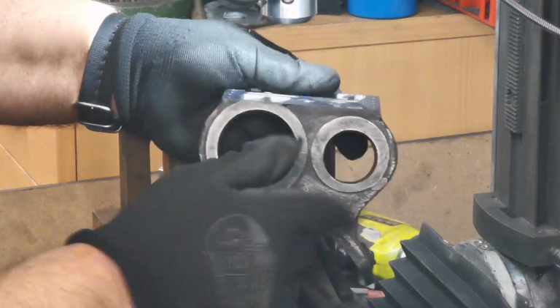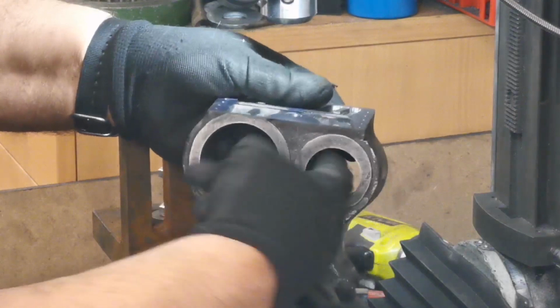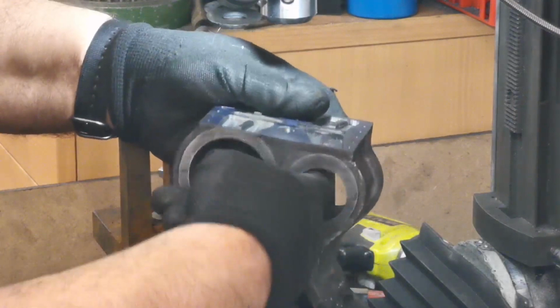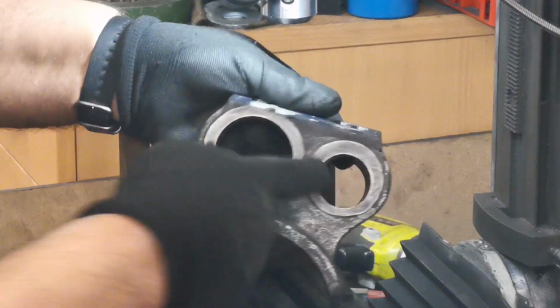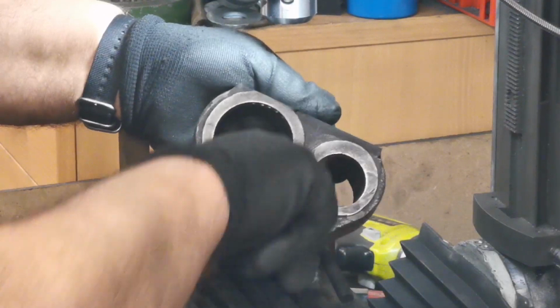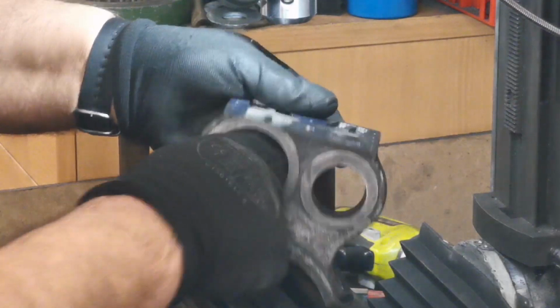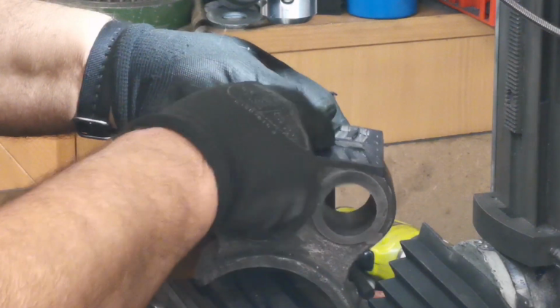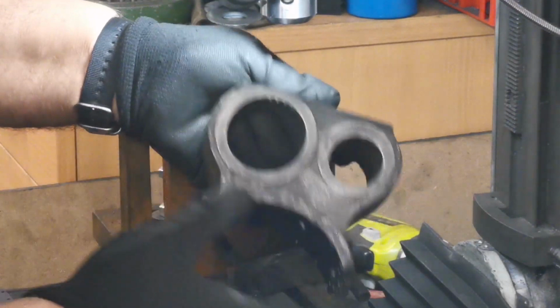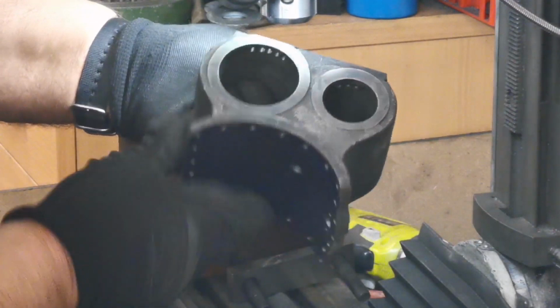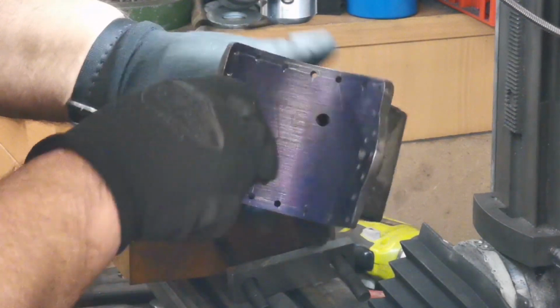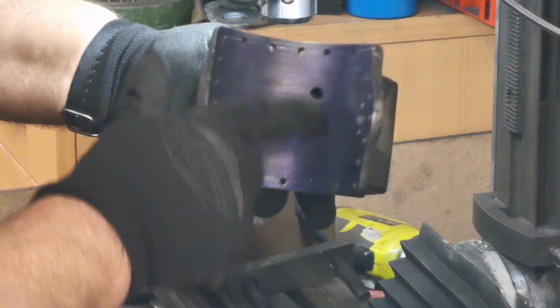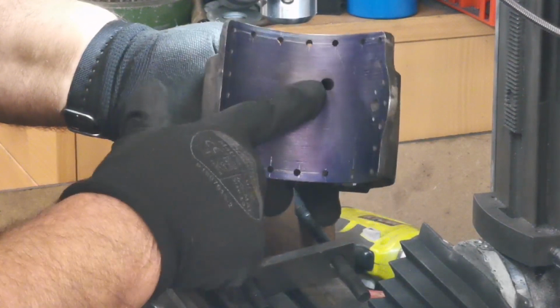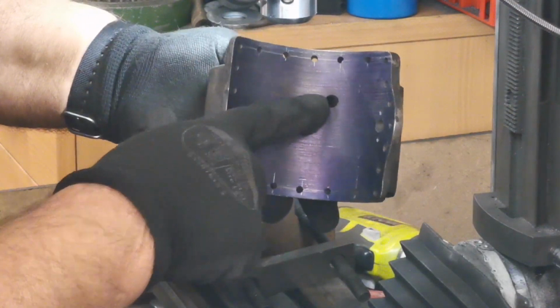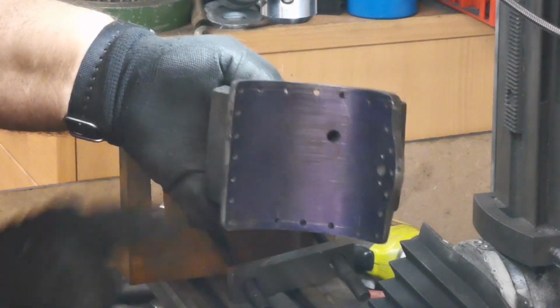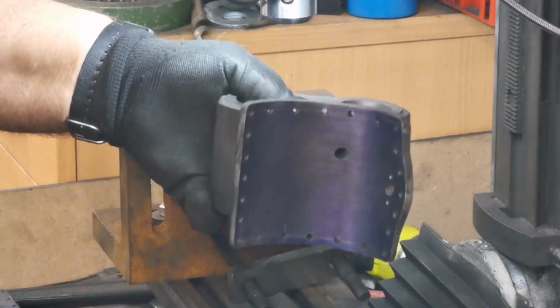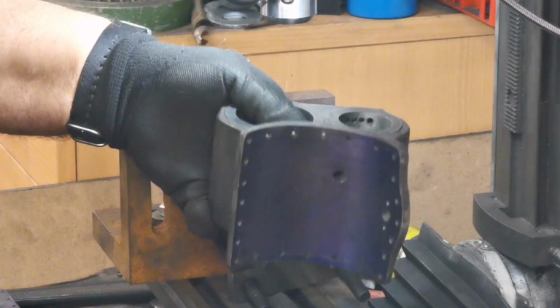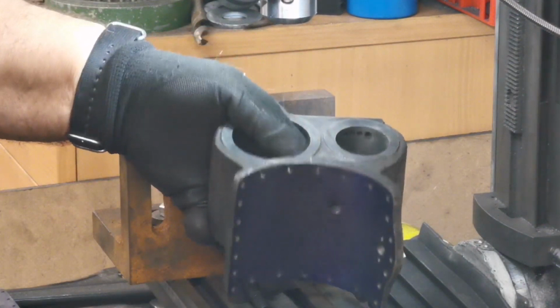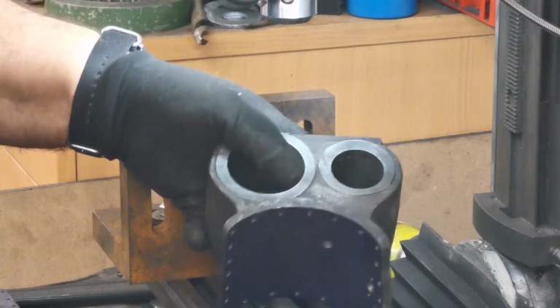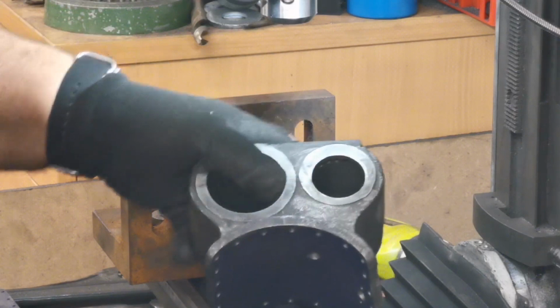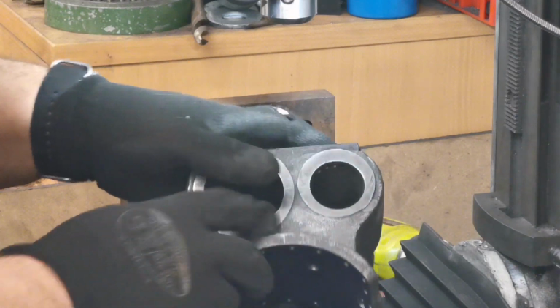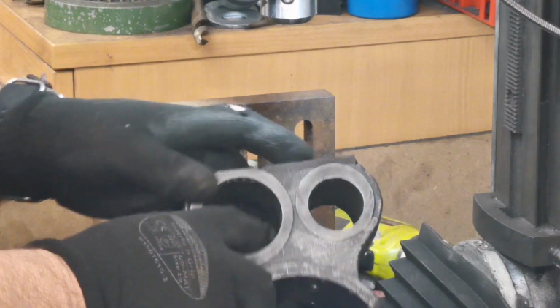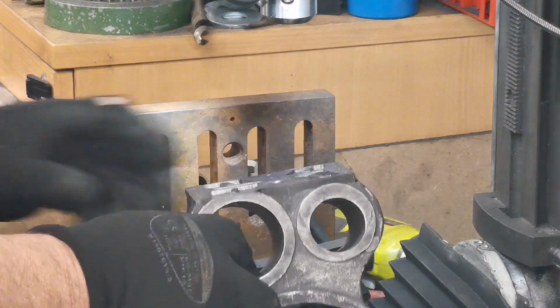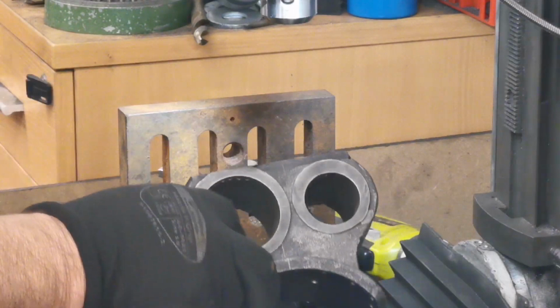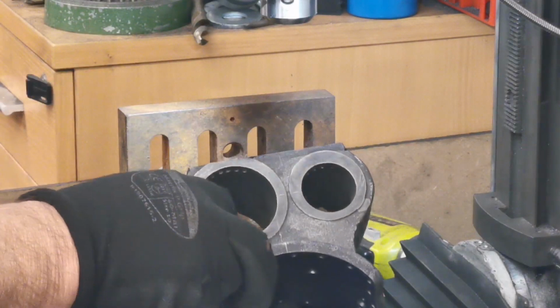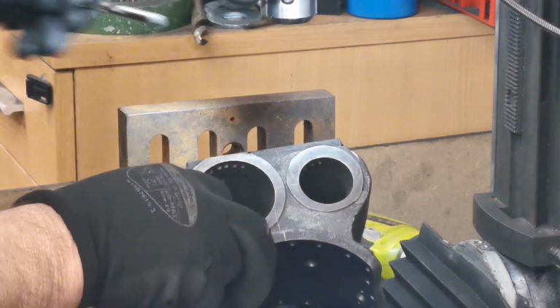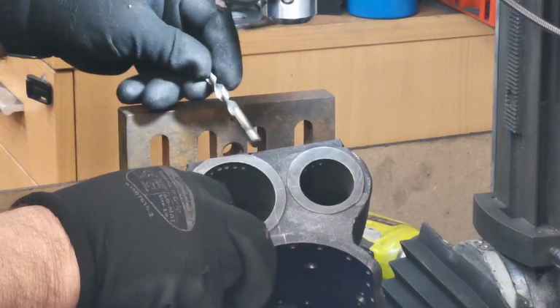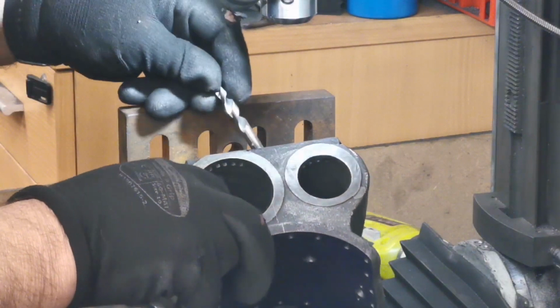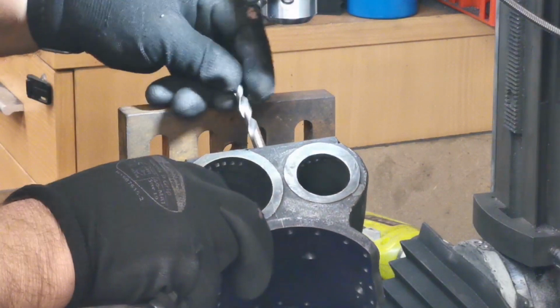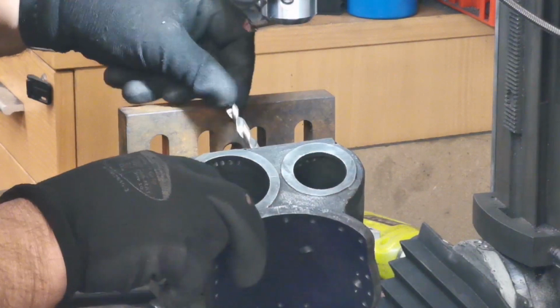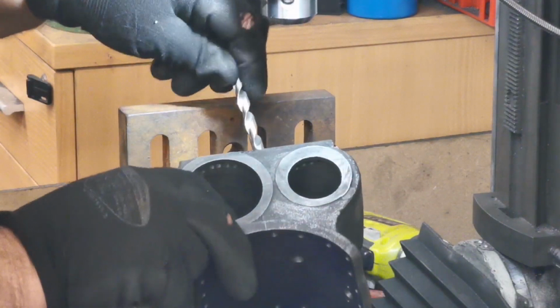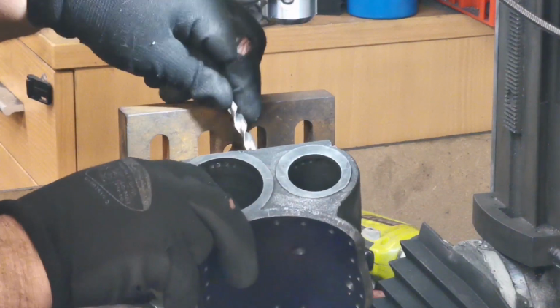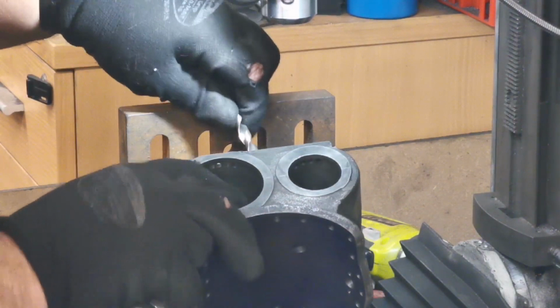That's lovely — it hasn't come through there, it's straight through there and out the bottom. That's great — just drop a drill down through there for you, look. Good, perfect.